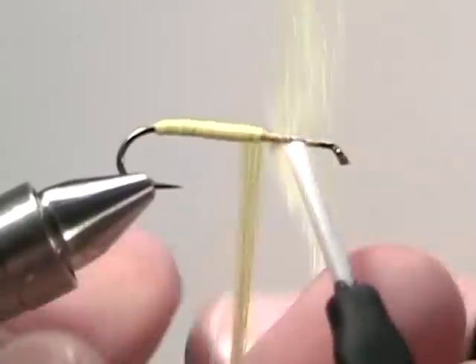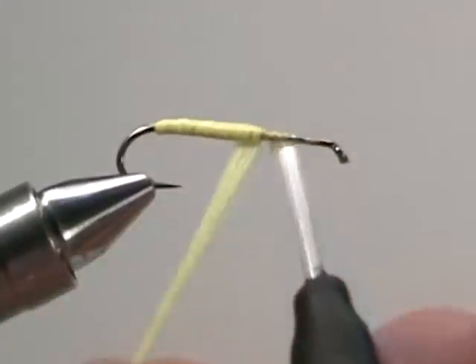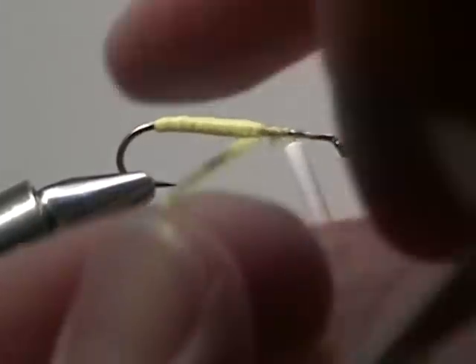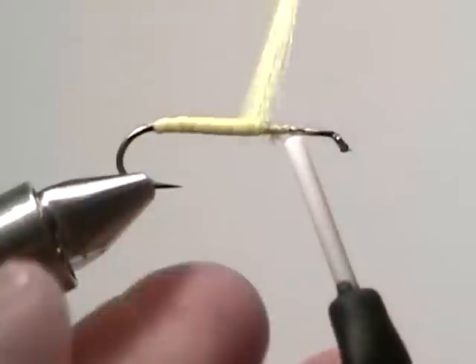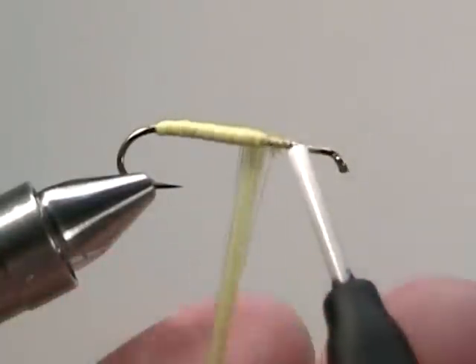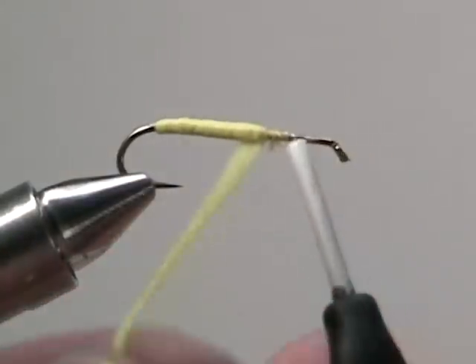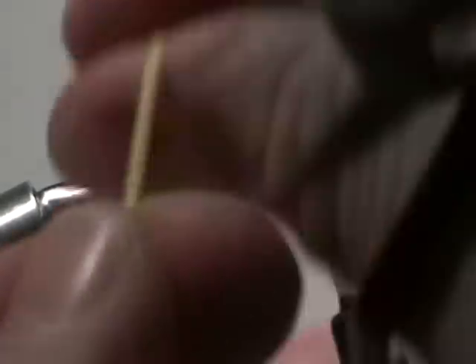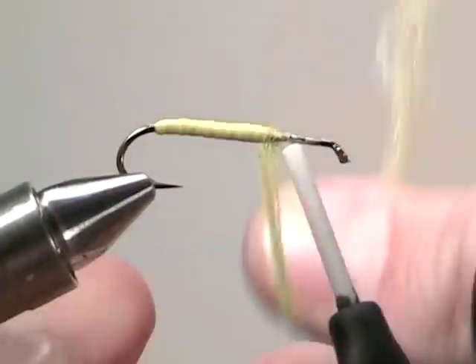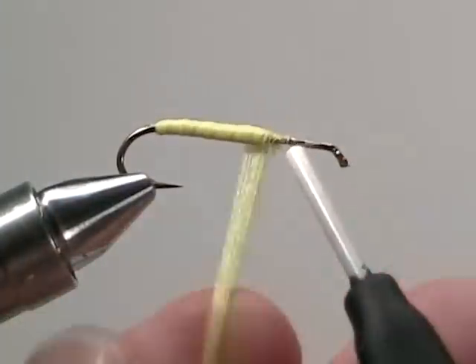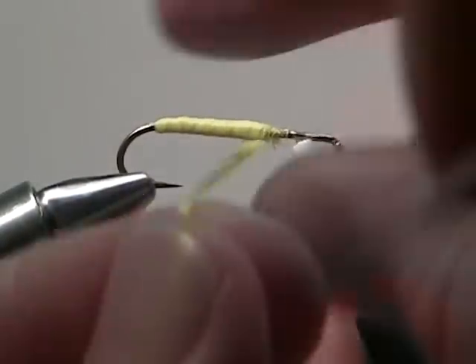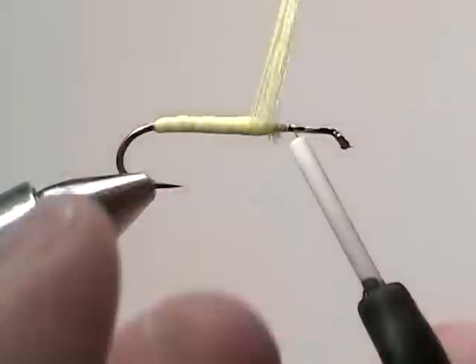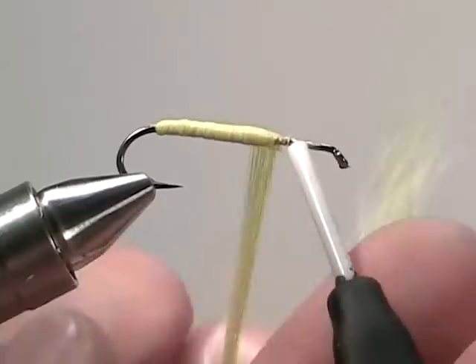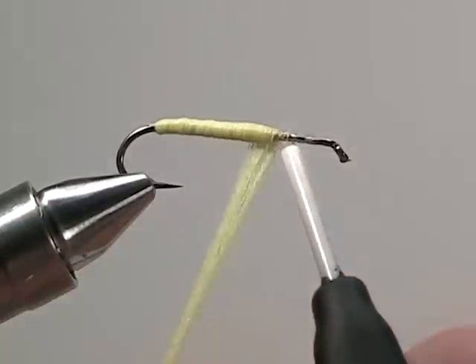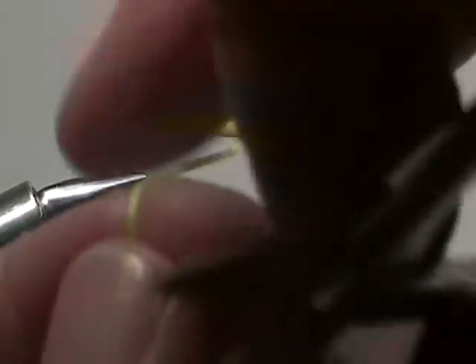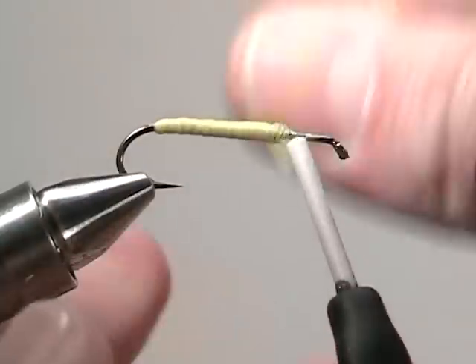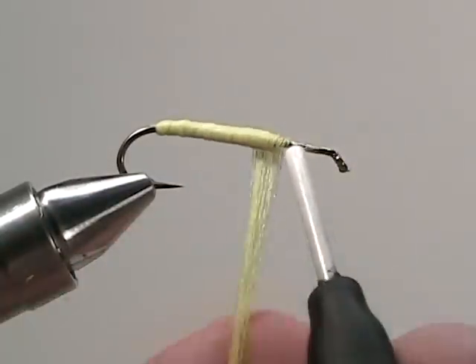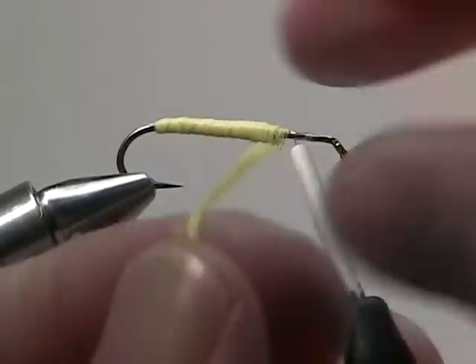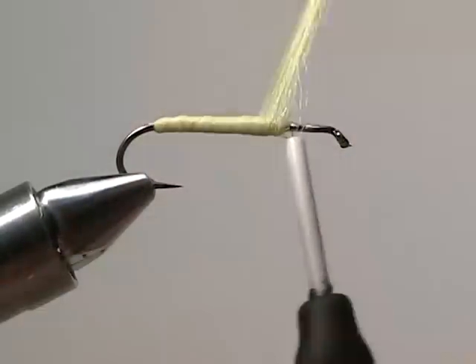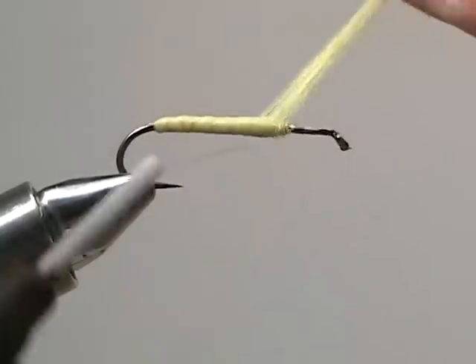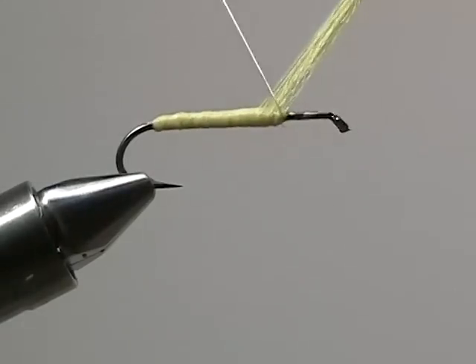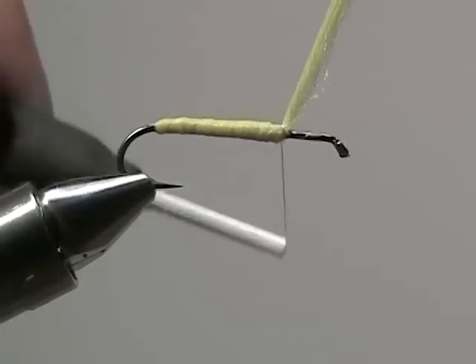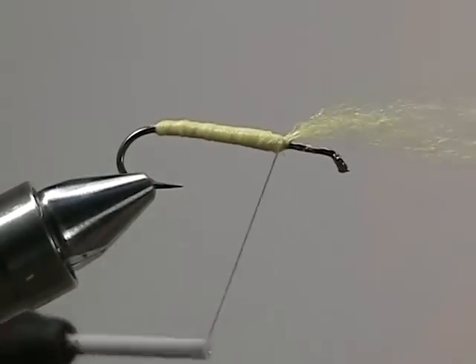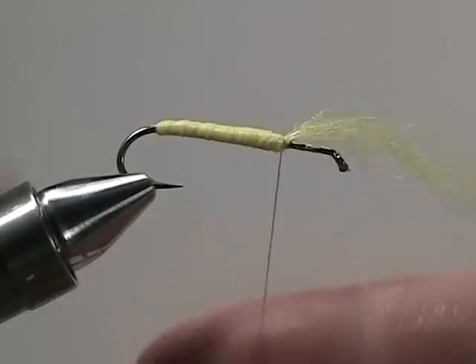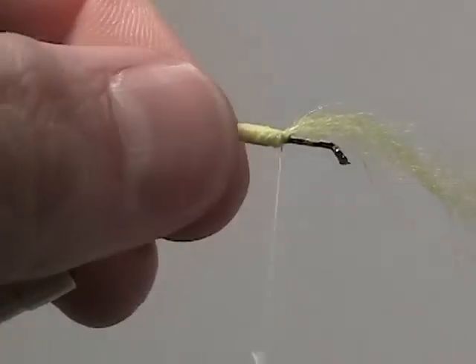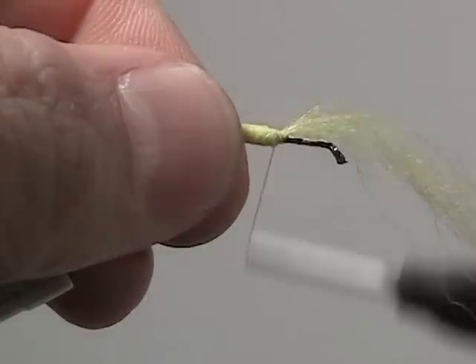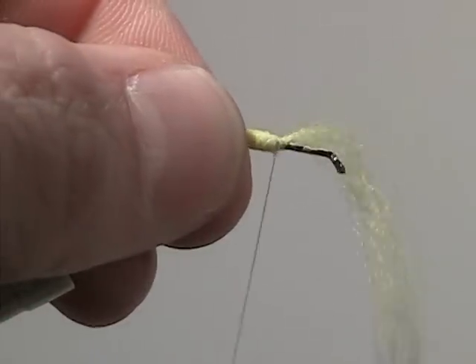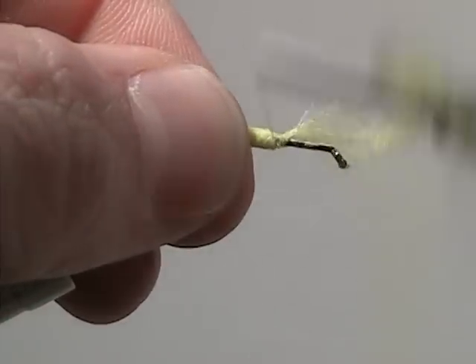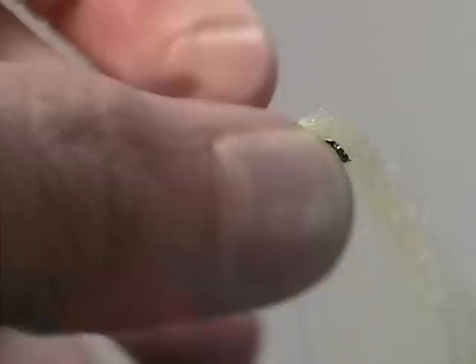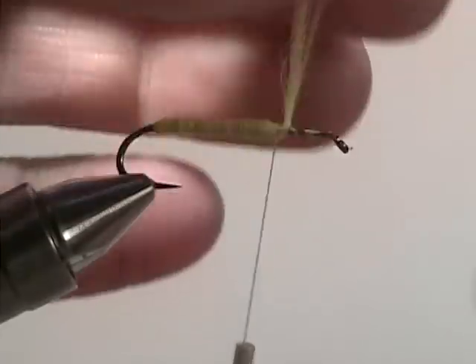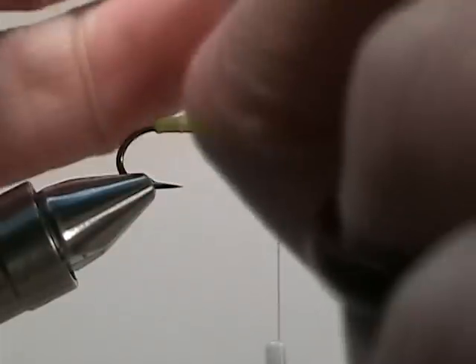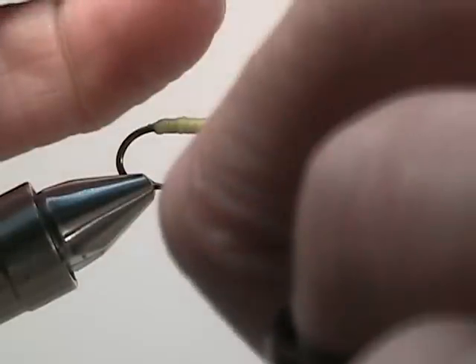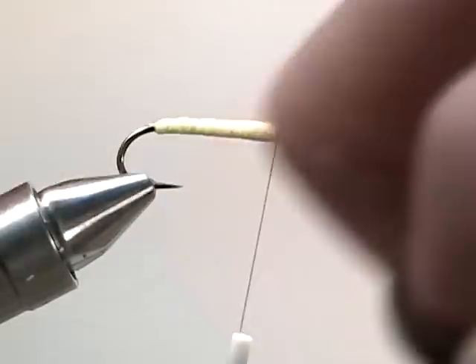All those could be a workable color for a hopper pretty much anywhere you go. Once you've wrapped the antron yarn three quarters of the way up the shank, secure it down and then snip off the tag end.